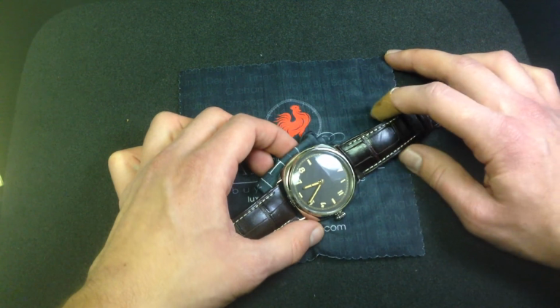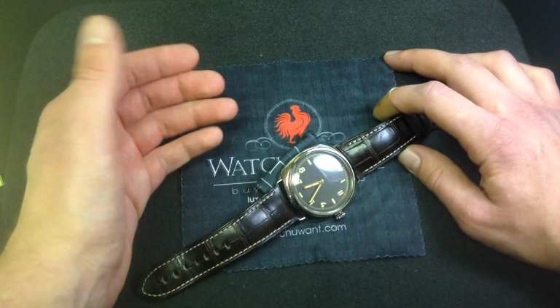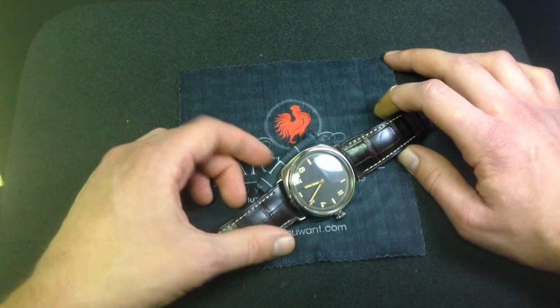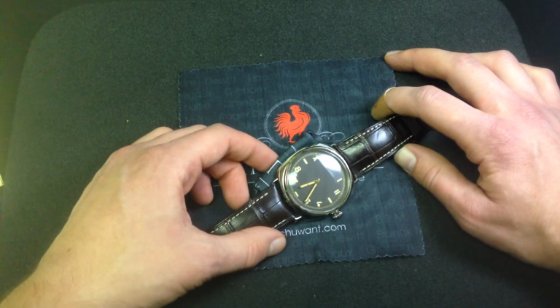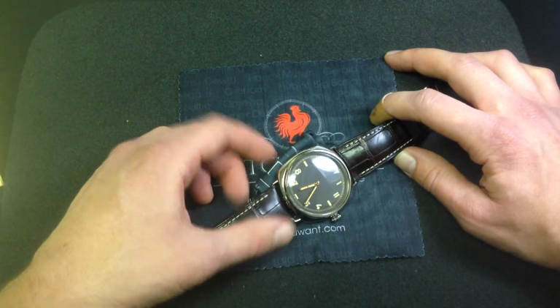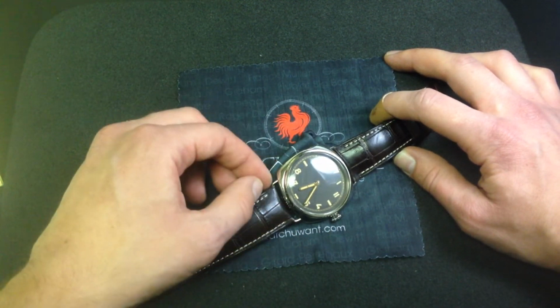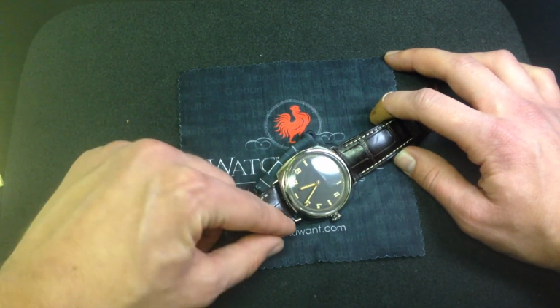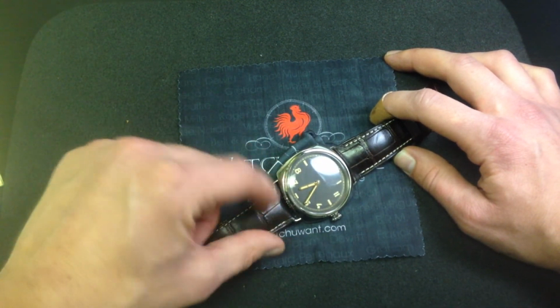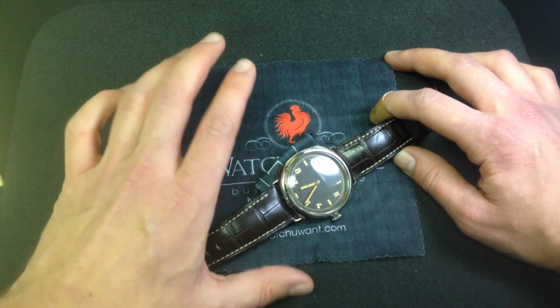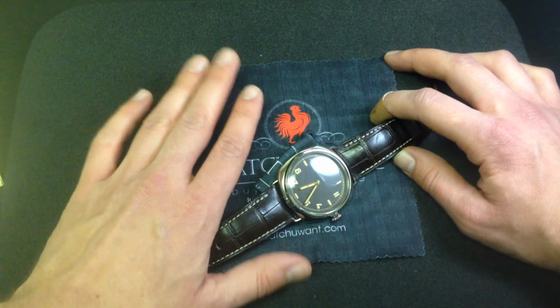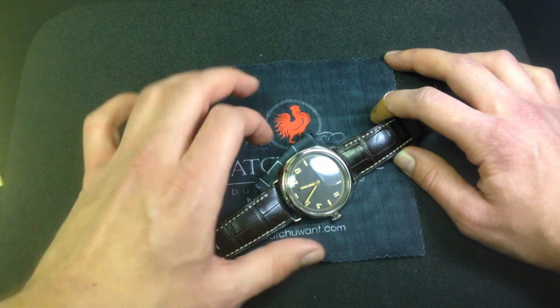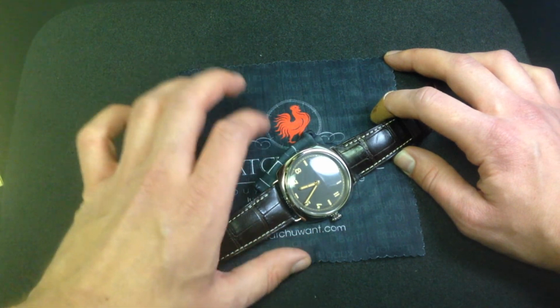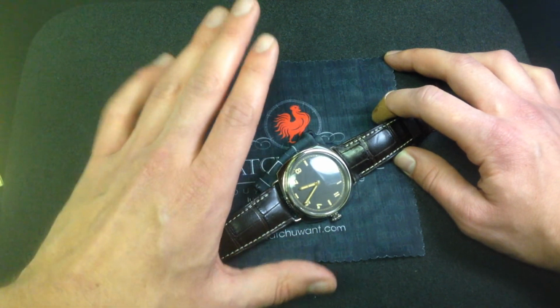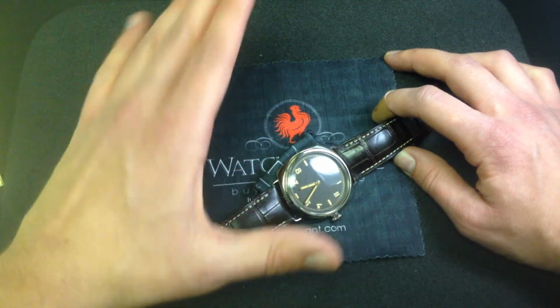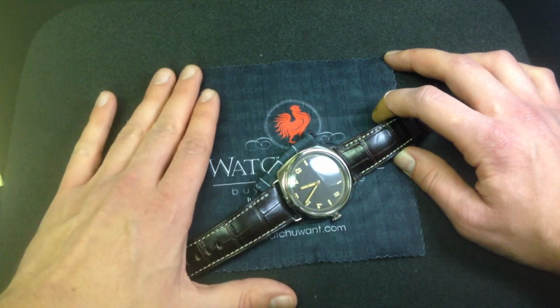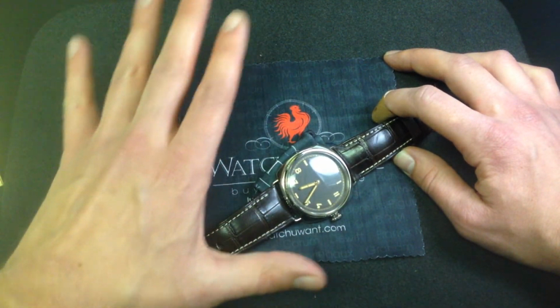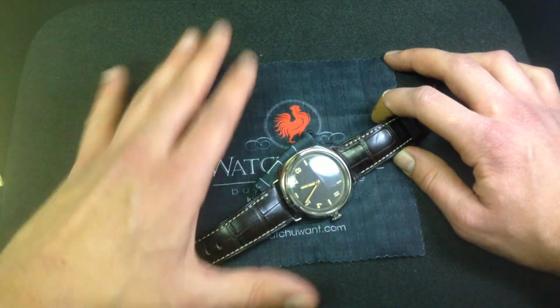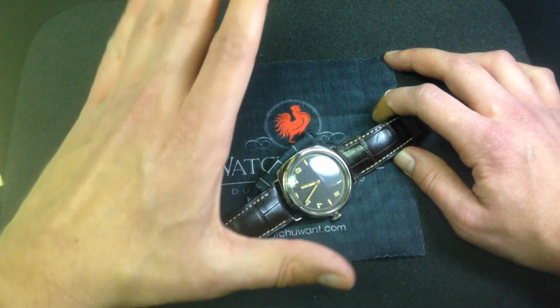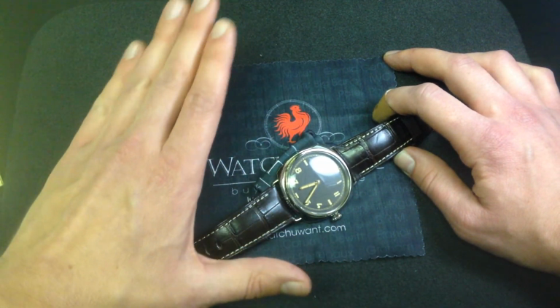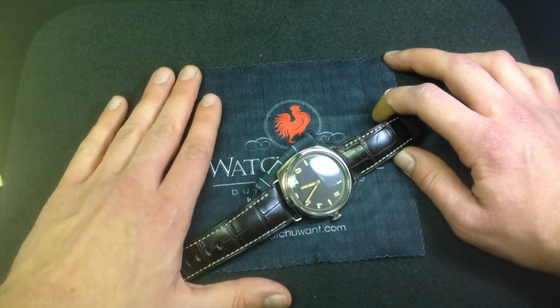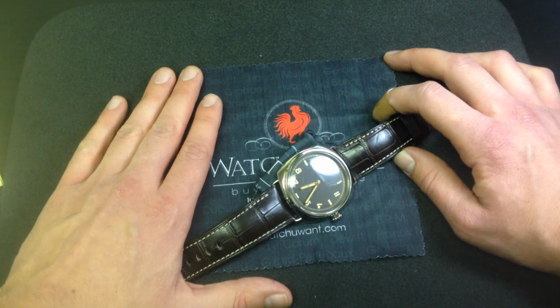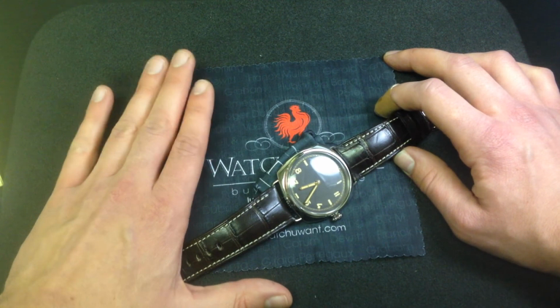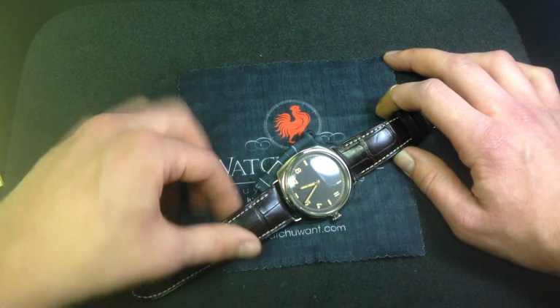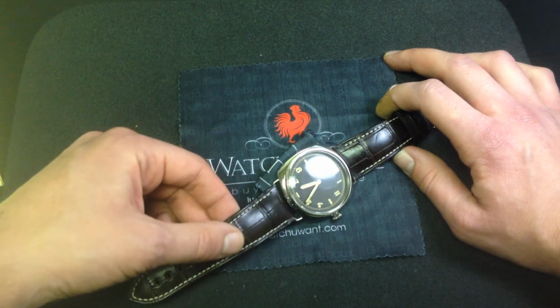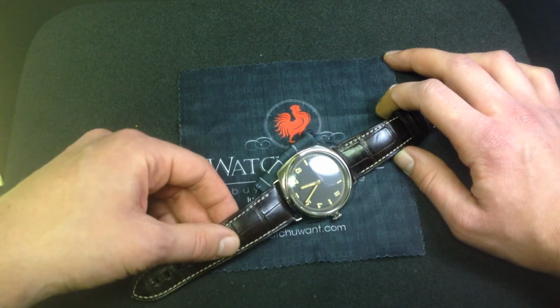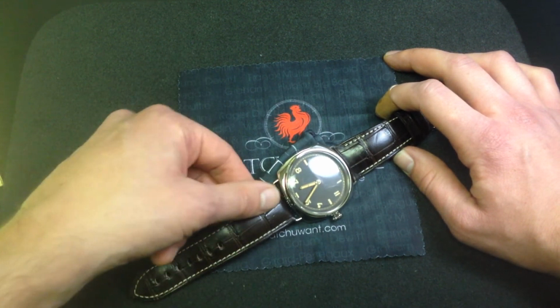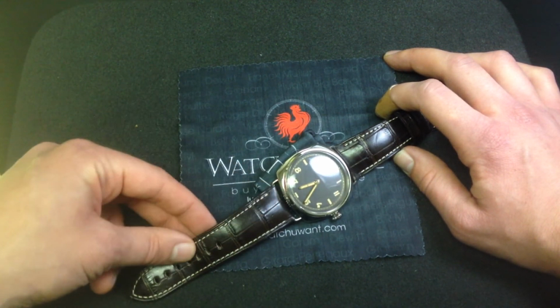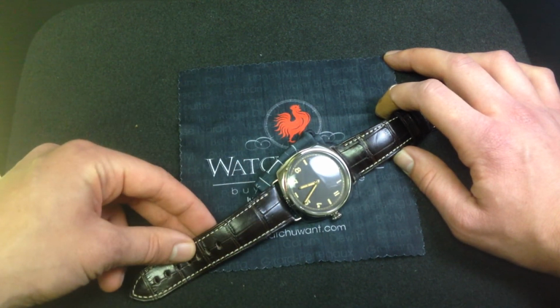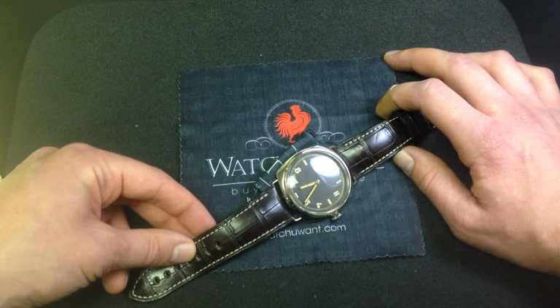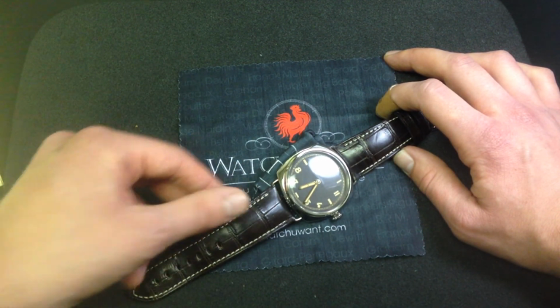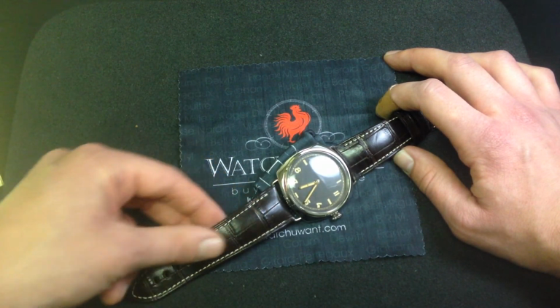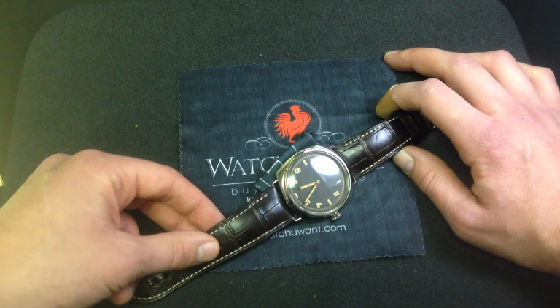Paneristi like to swap out the straps, and with these screwed-in lugs — not soldered as in the old style, but screwed in — you can swap this out for rubber, calf skin, stingray, whatever you like. But I think it's a great start. If you were to buy an accessory strap for this watch, I would go alligator right away.